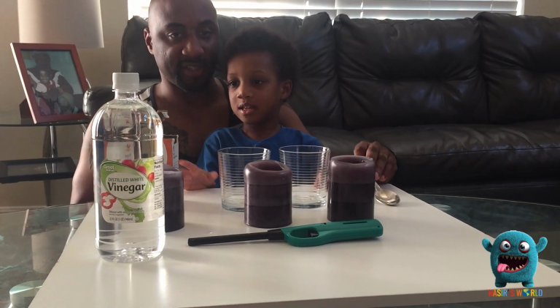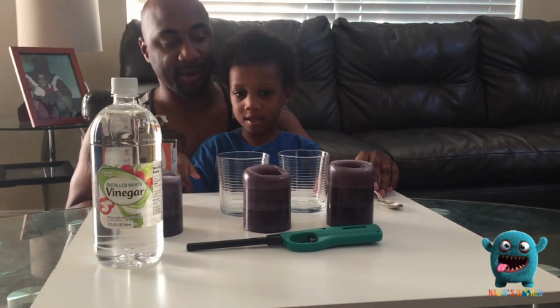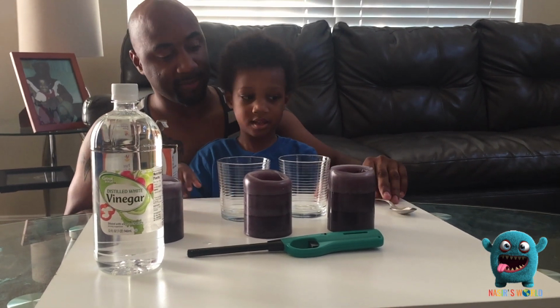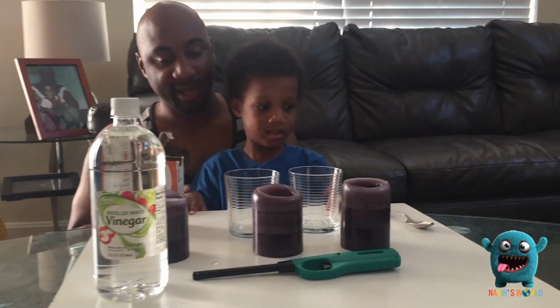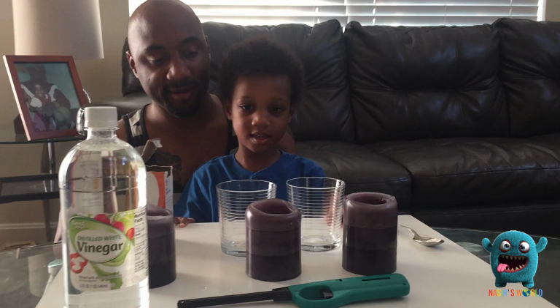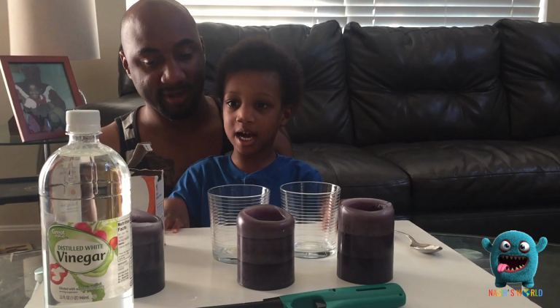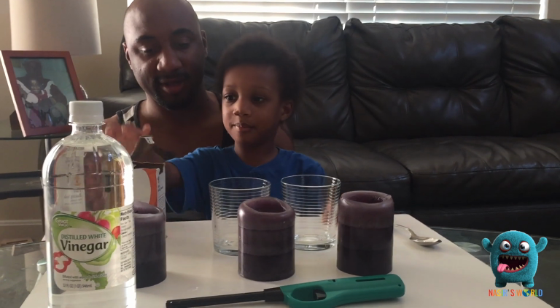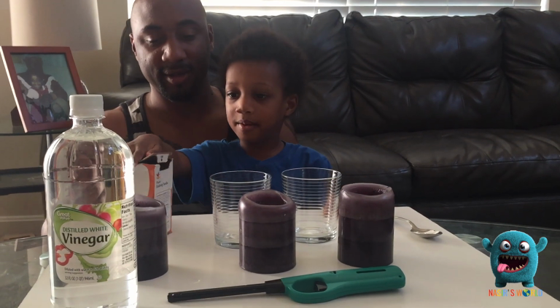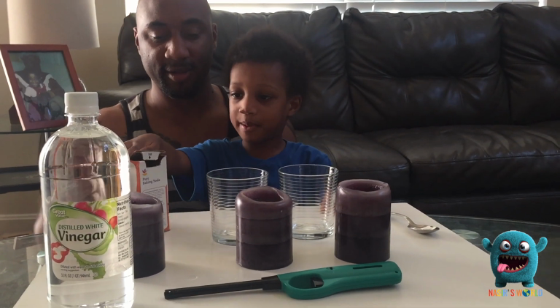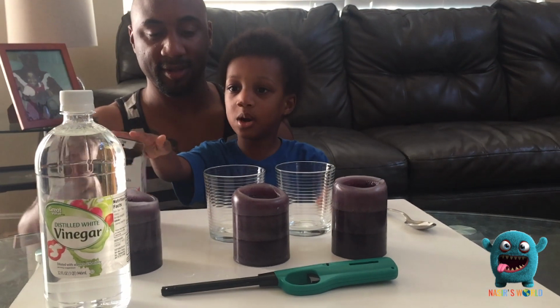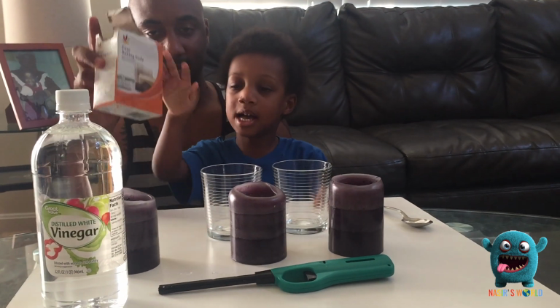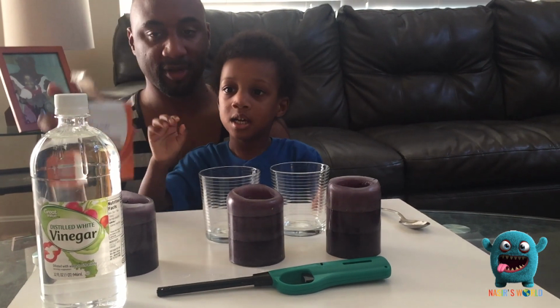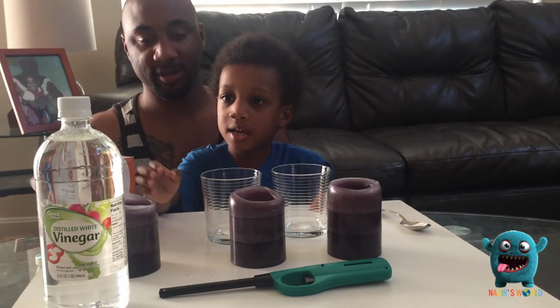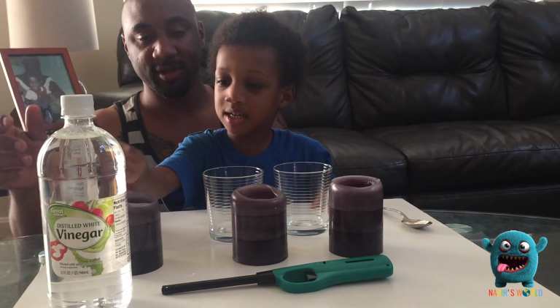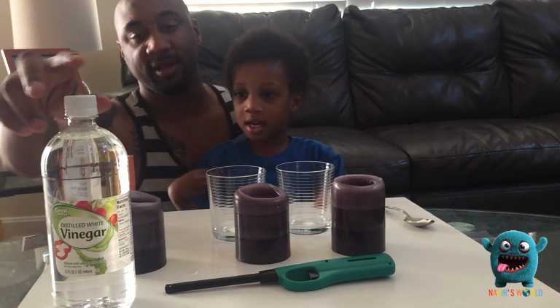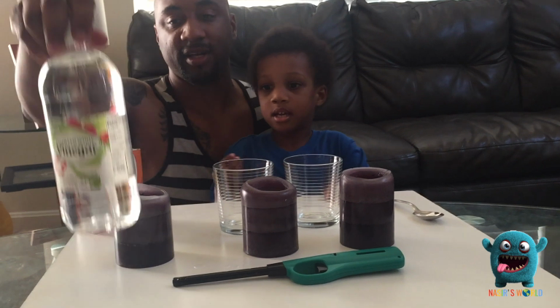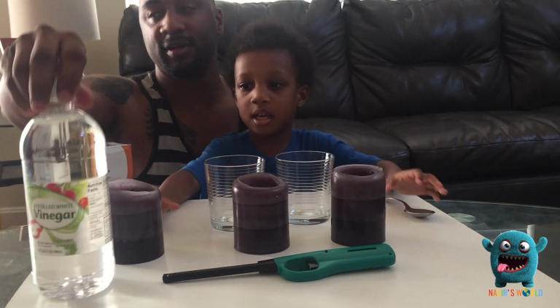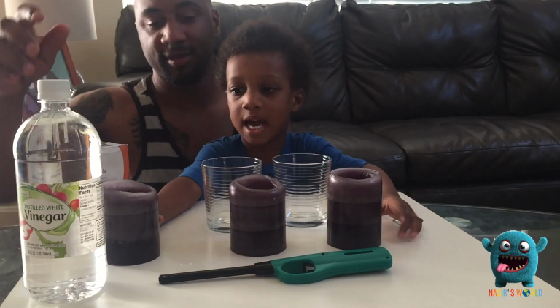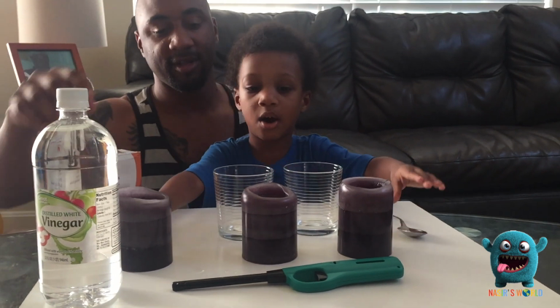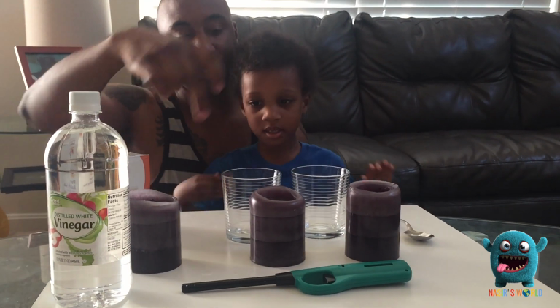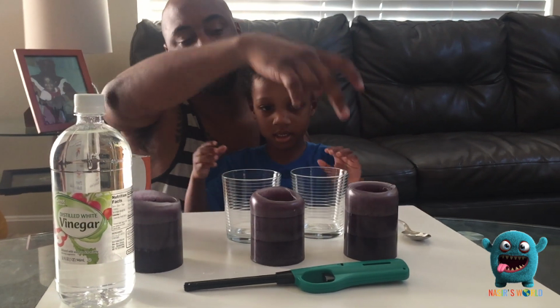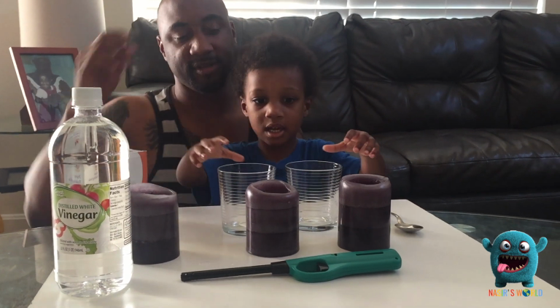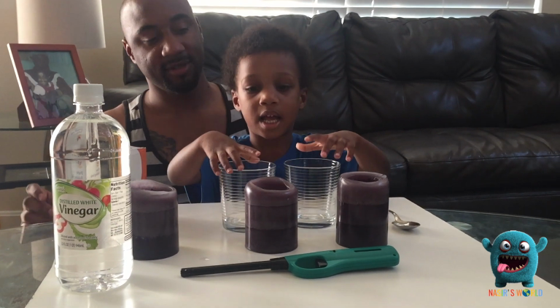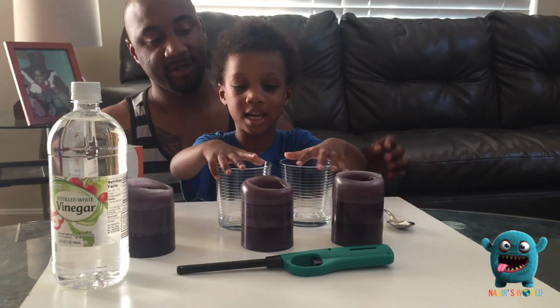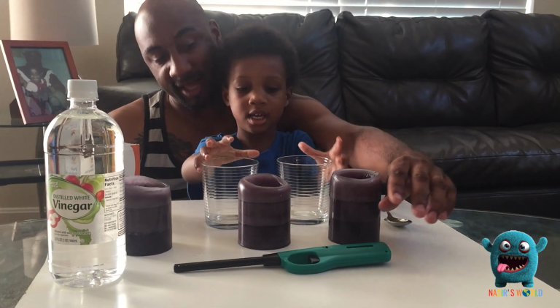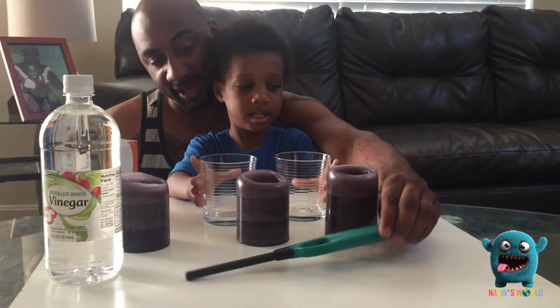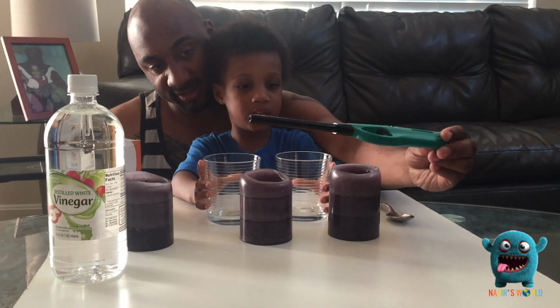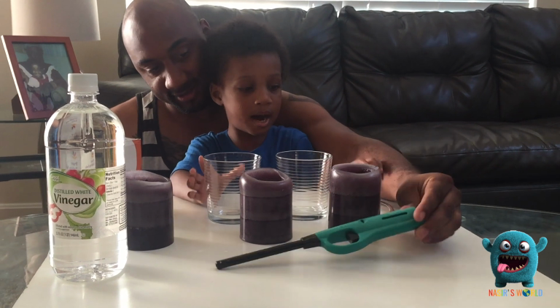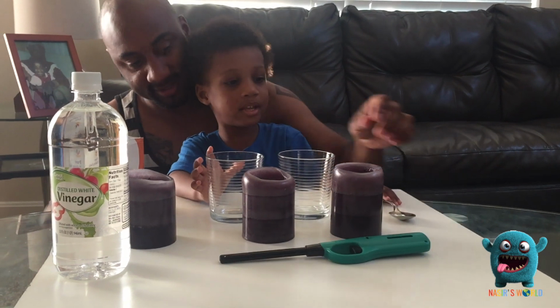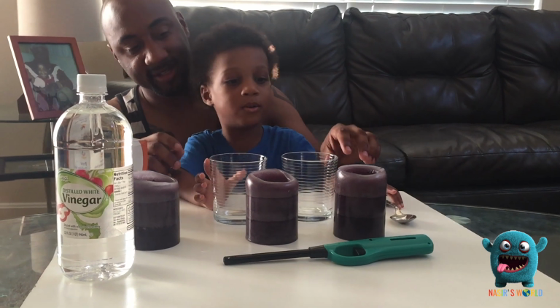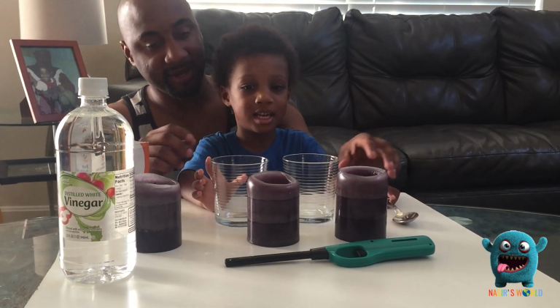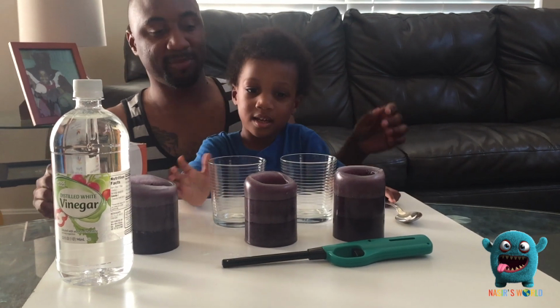You want to tell everybody what supplies we have? We've got baking soda, and vinegar, and candles — three candles — and a lighter, and two cups and a spoon.